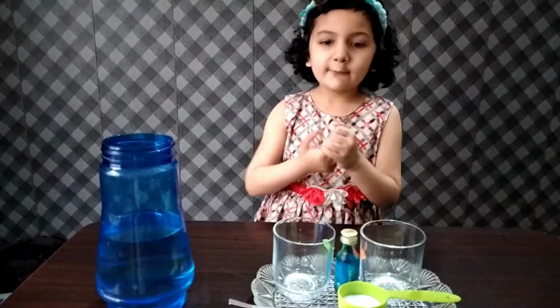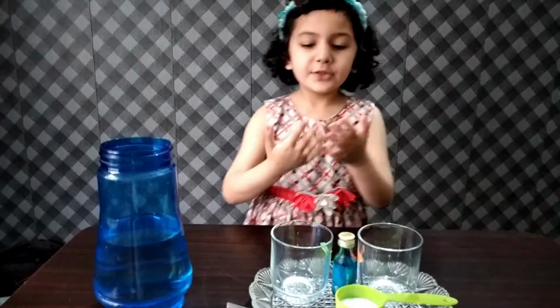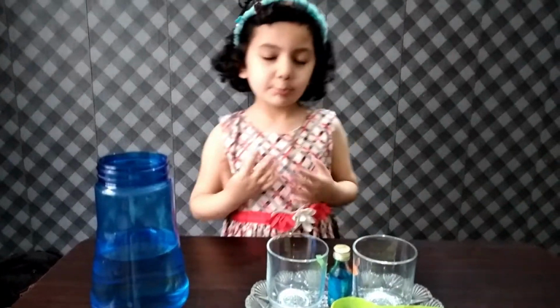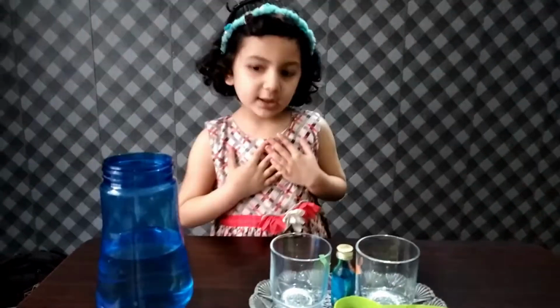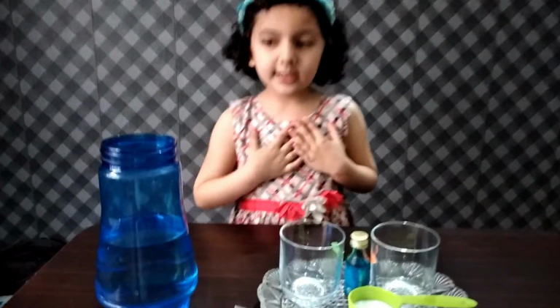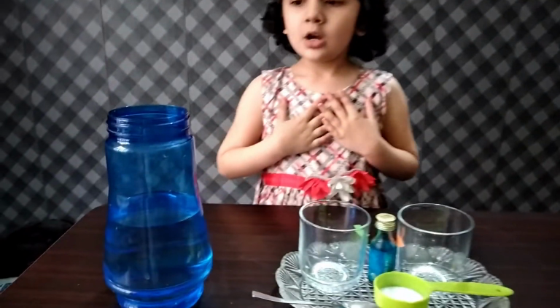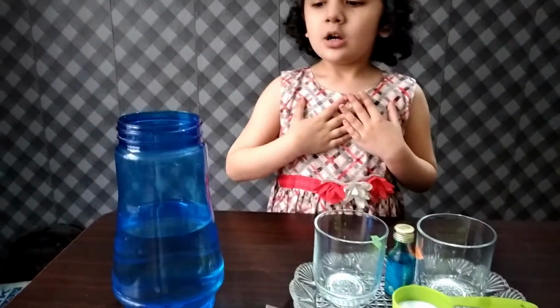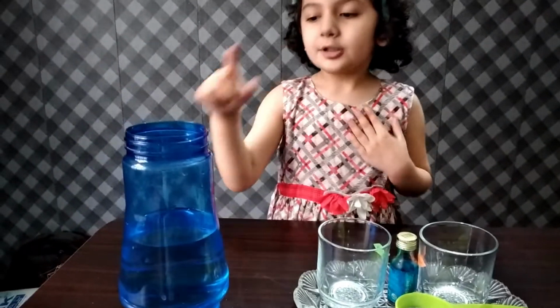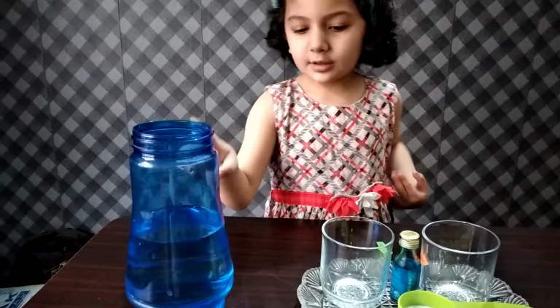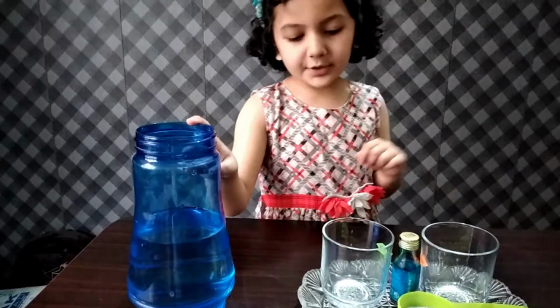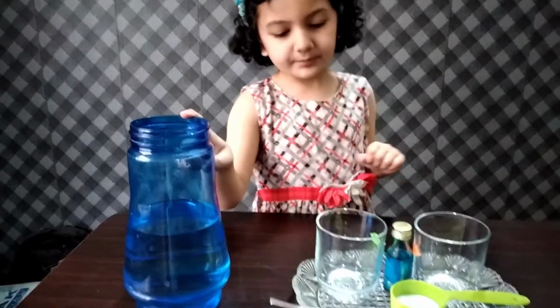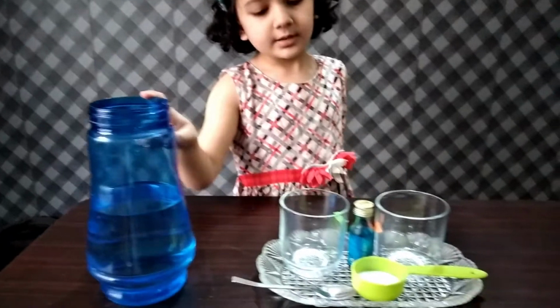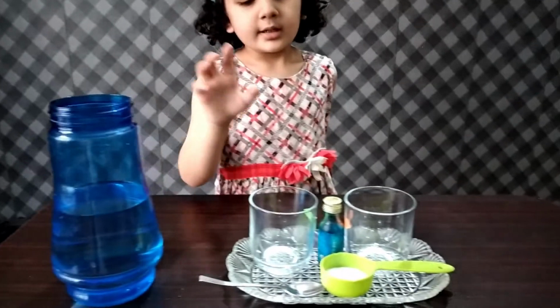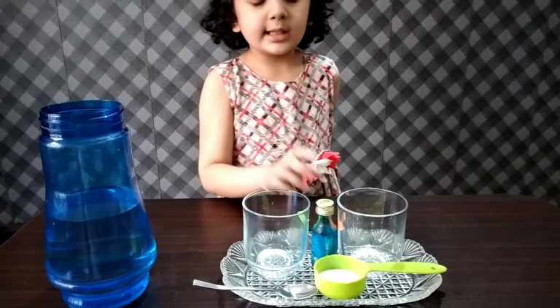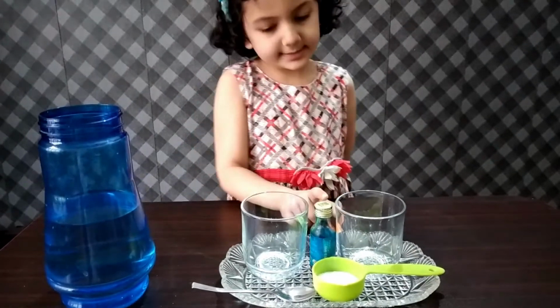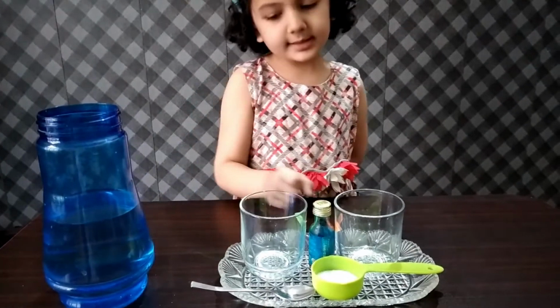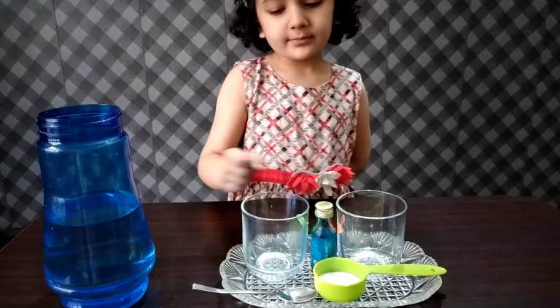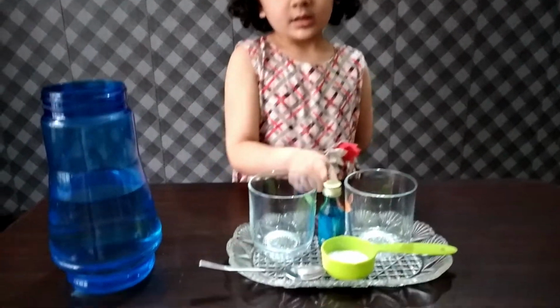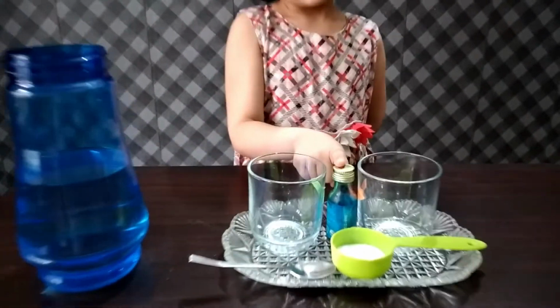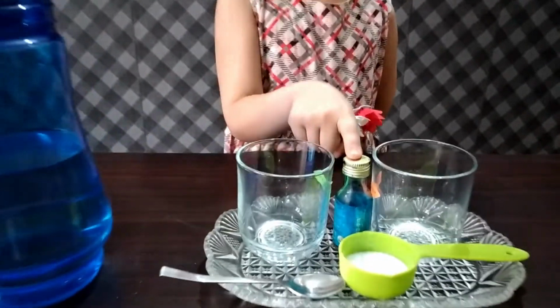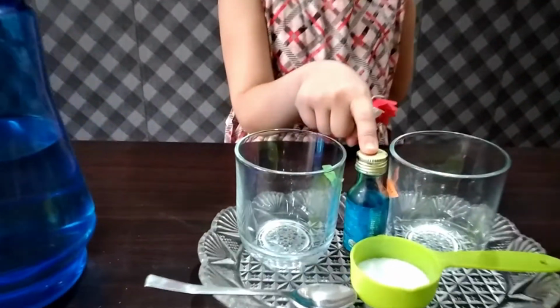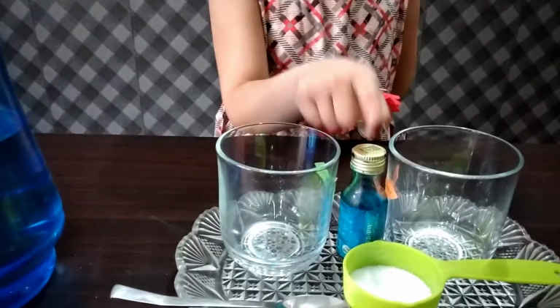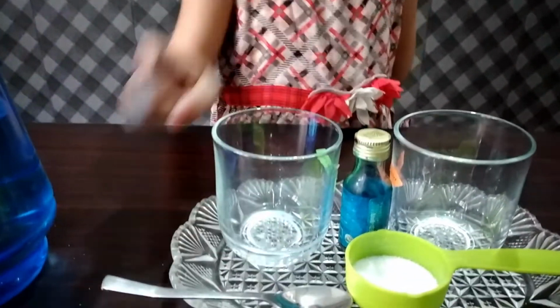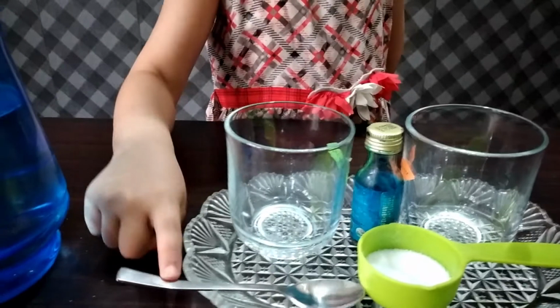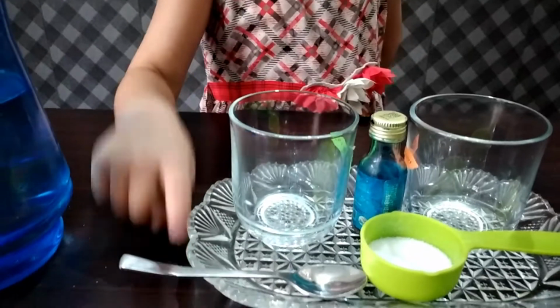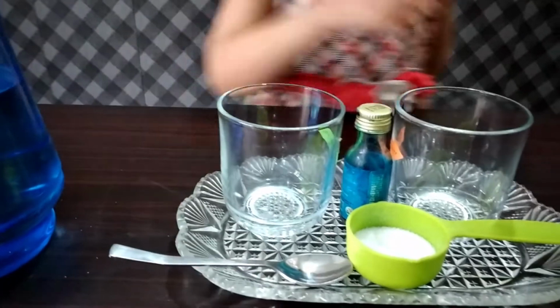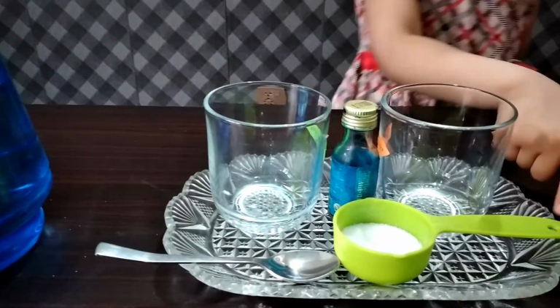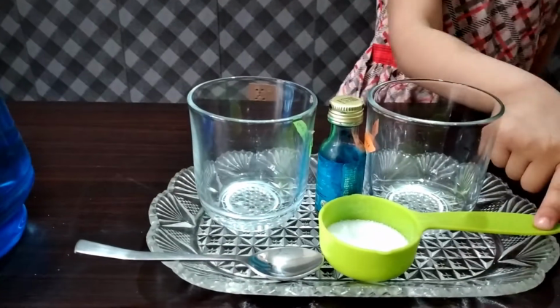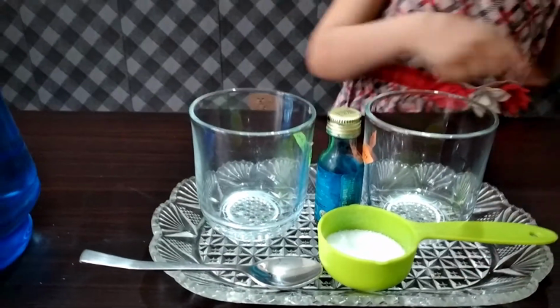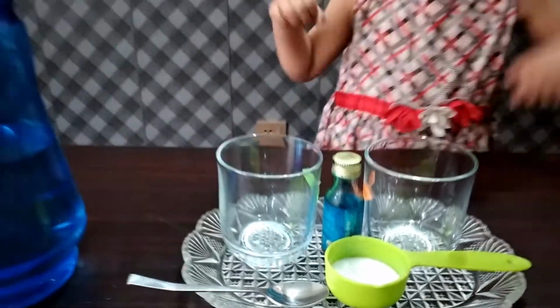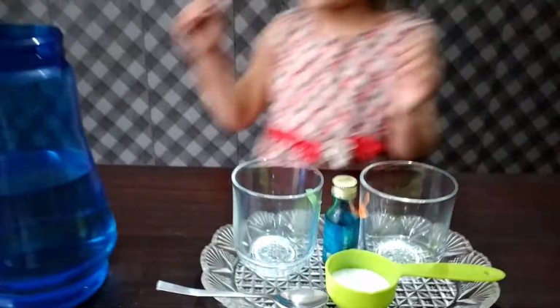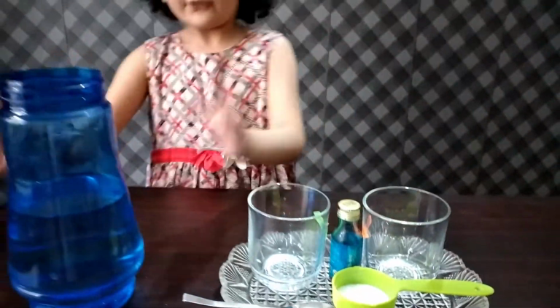For this purpose, we need regular water, glasses, pink color, a spoon, and salt.